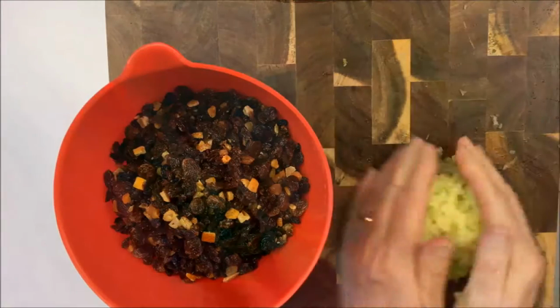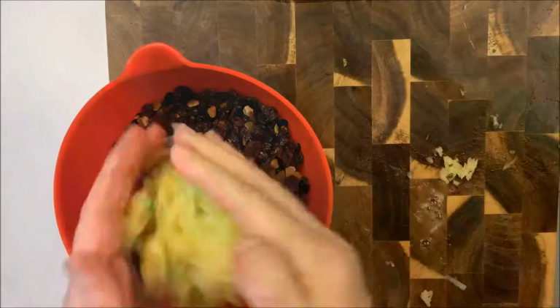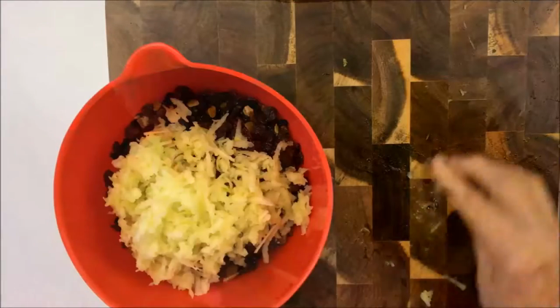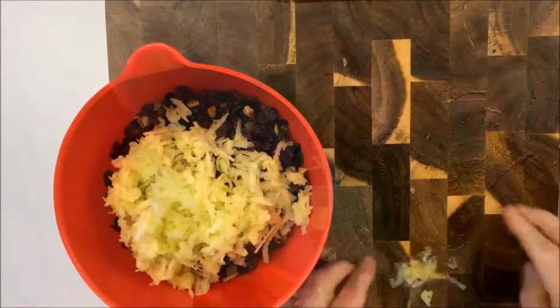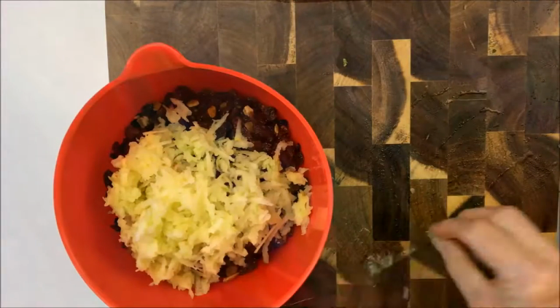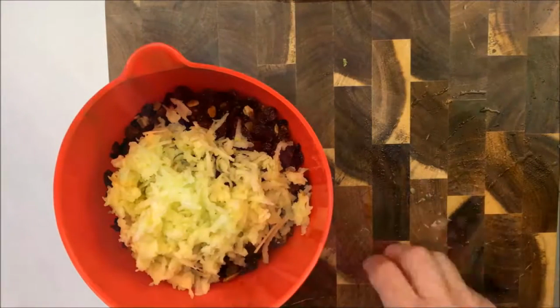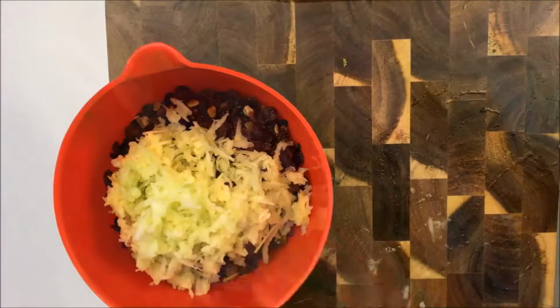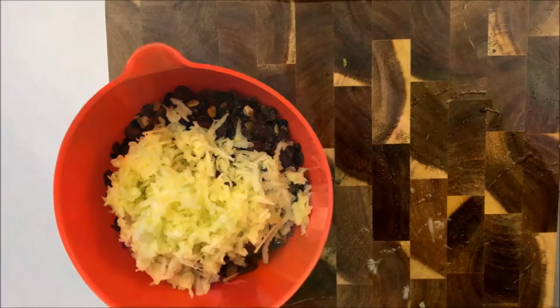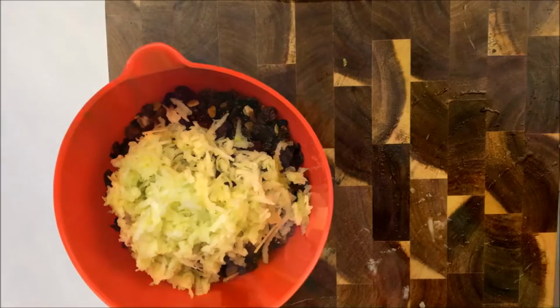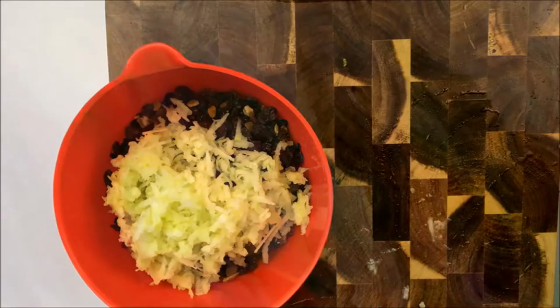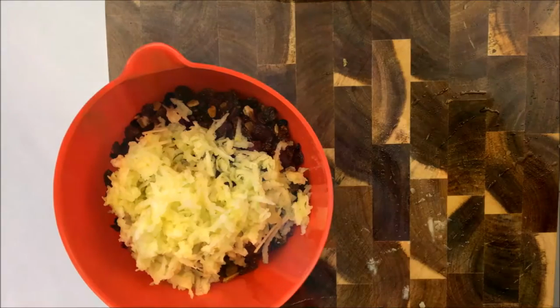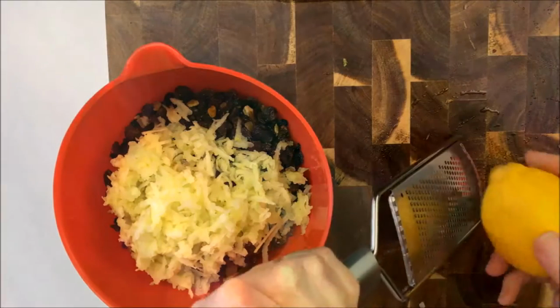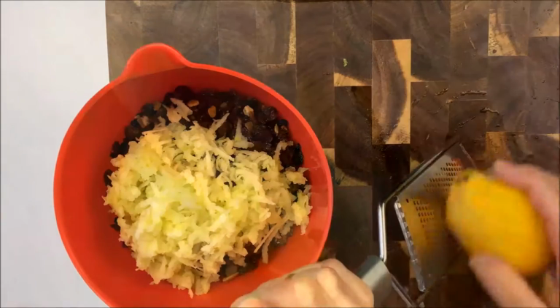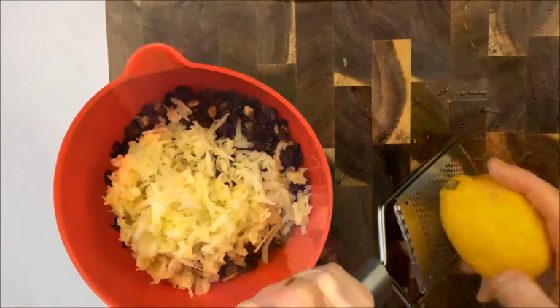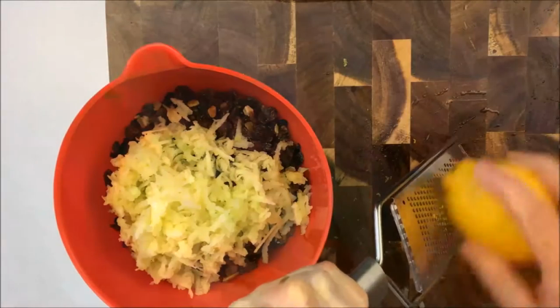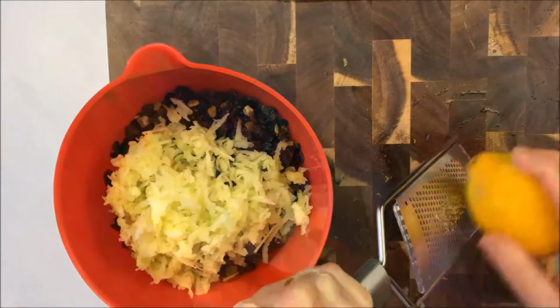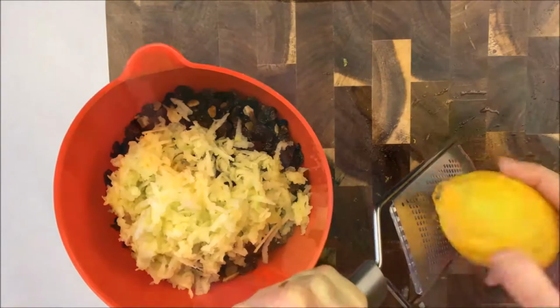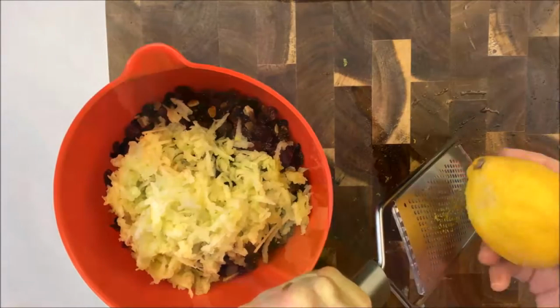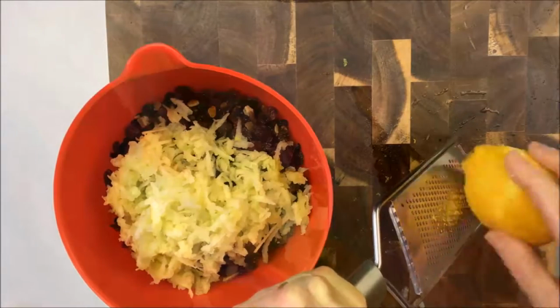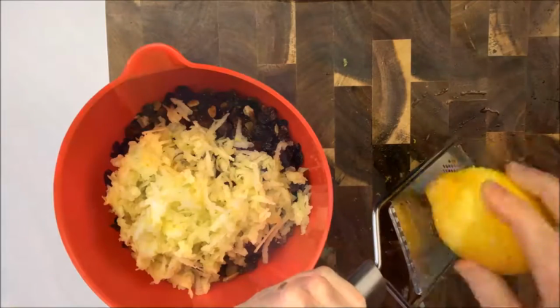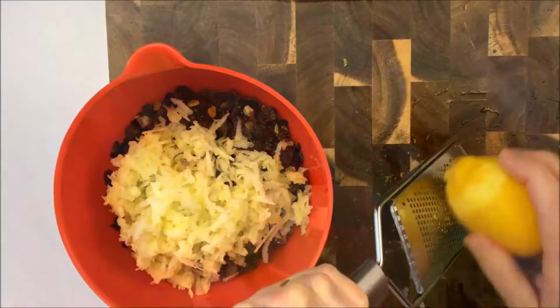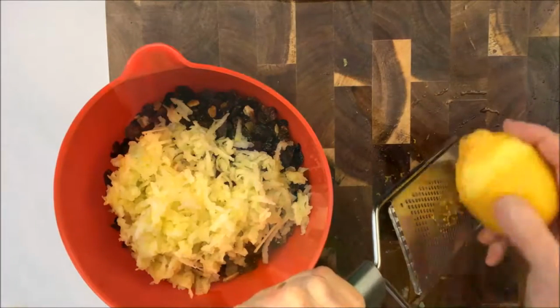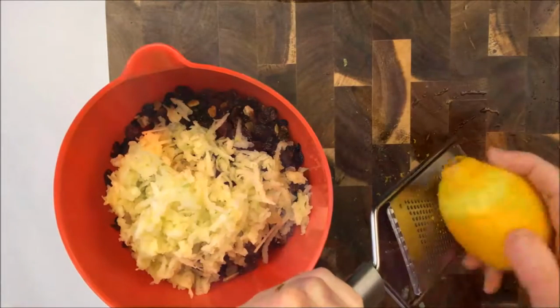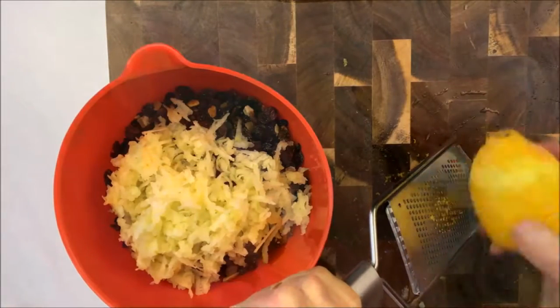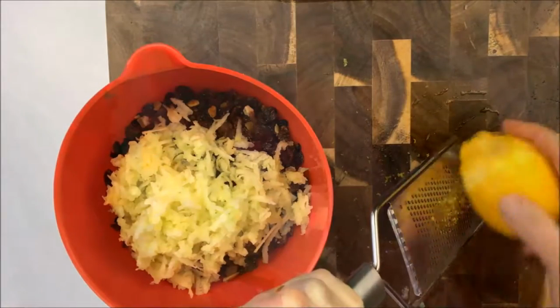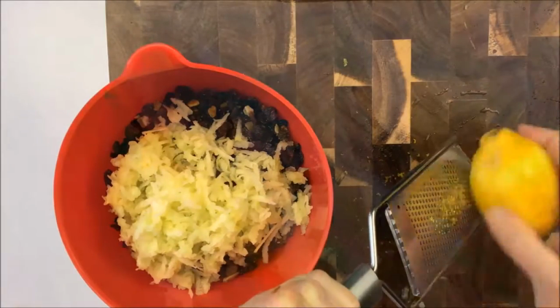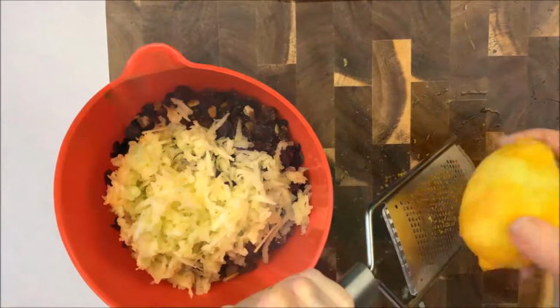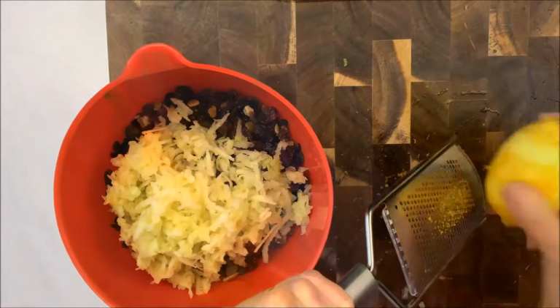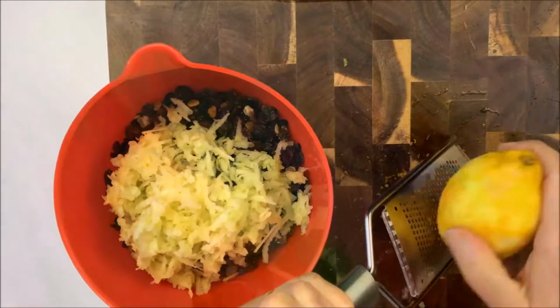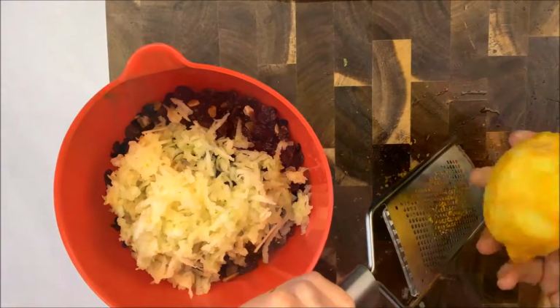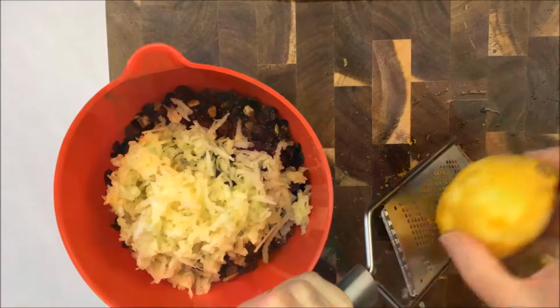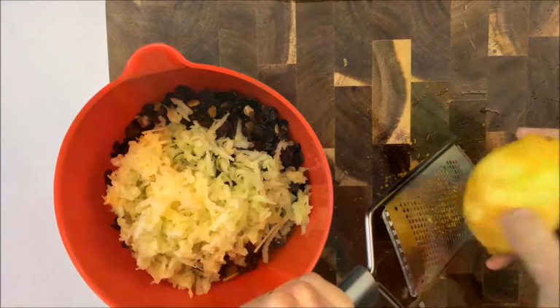Once the apple's done, you need to grate the rind of one lemon, one orange, and one lime. I think this gives the nicest flavour, but if you only want to do lemon or orange rind, or two out of the three, that's fine.